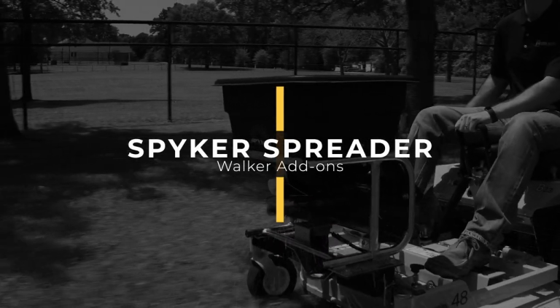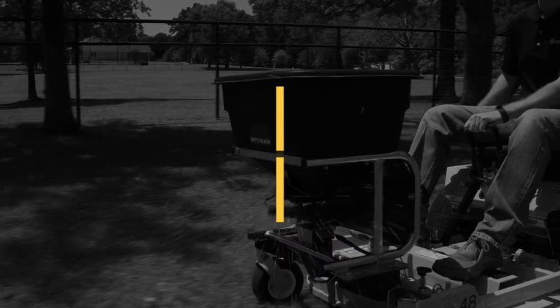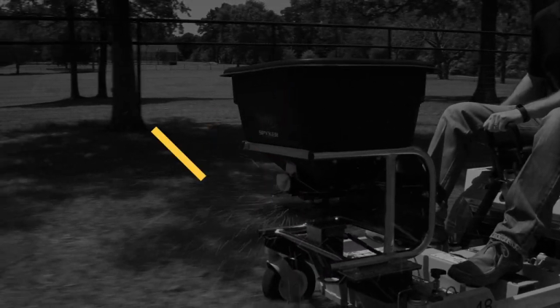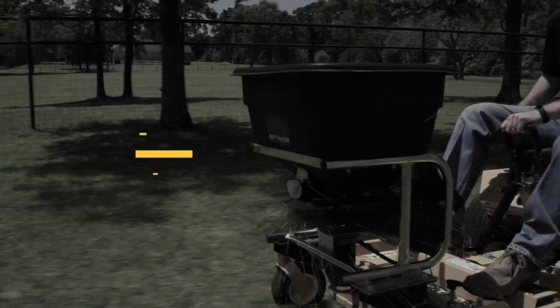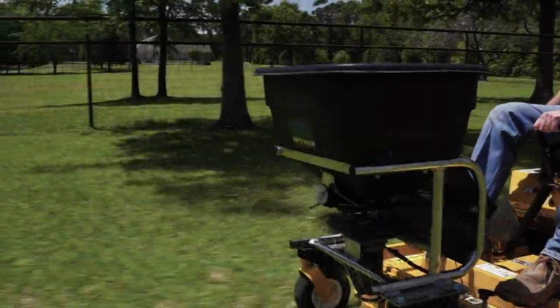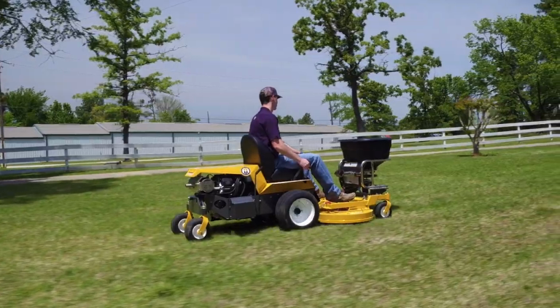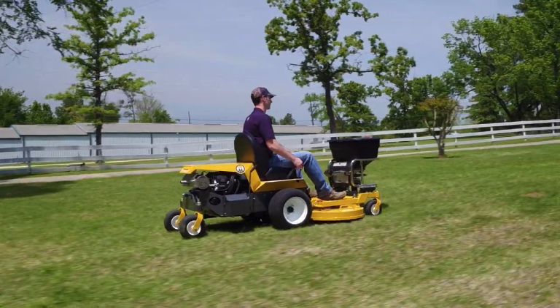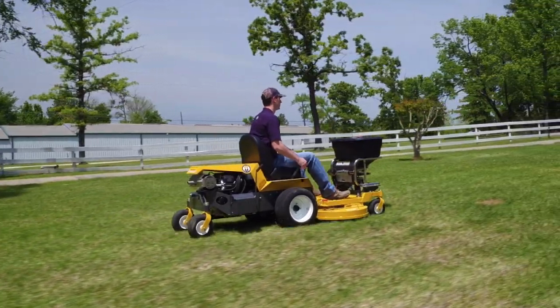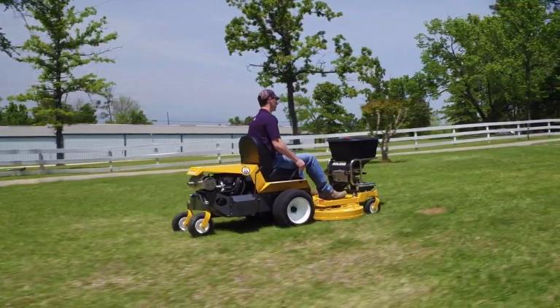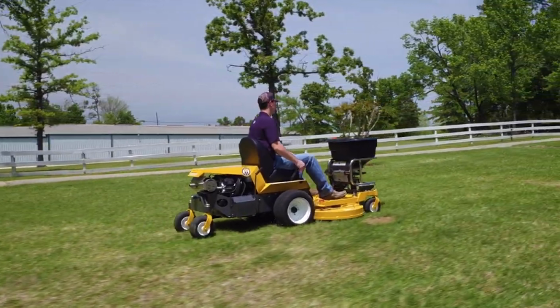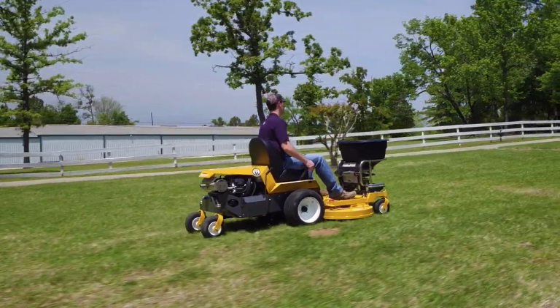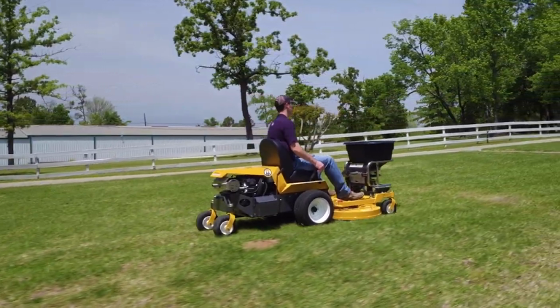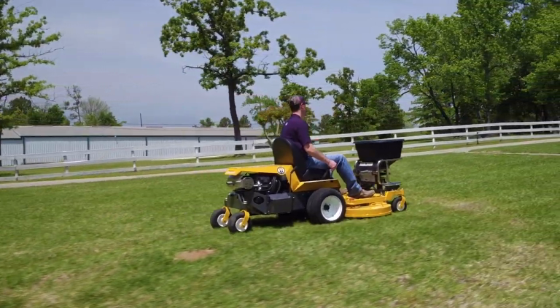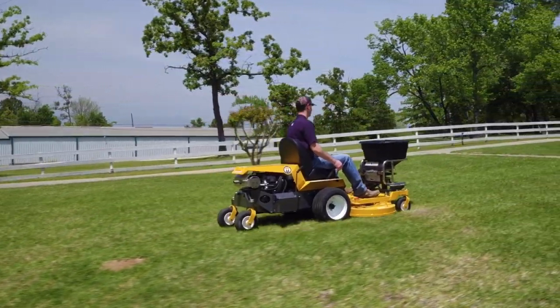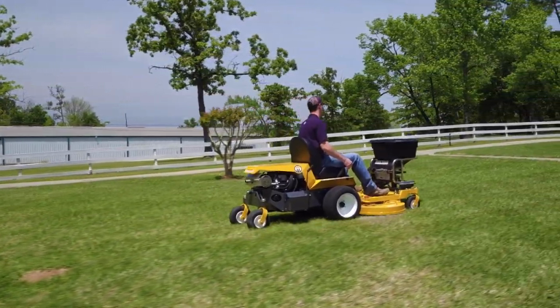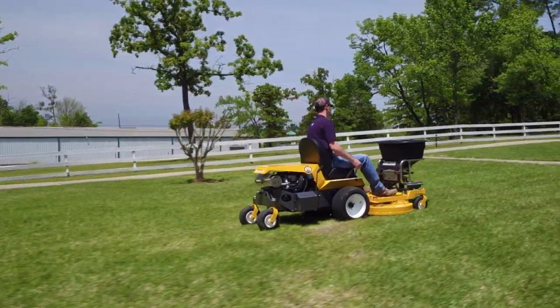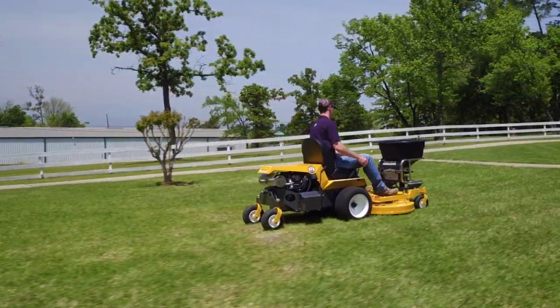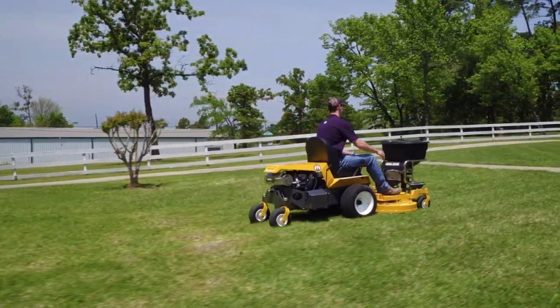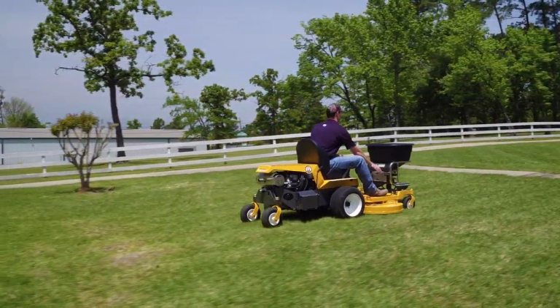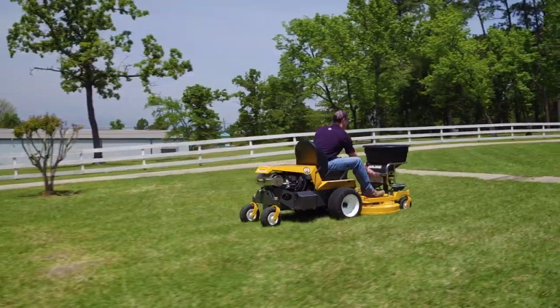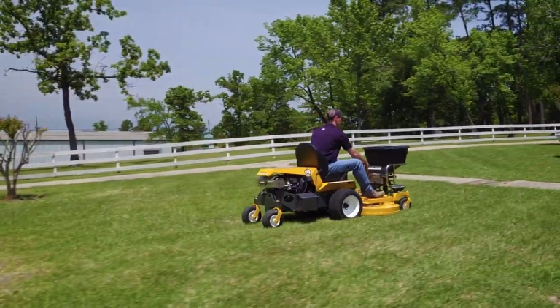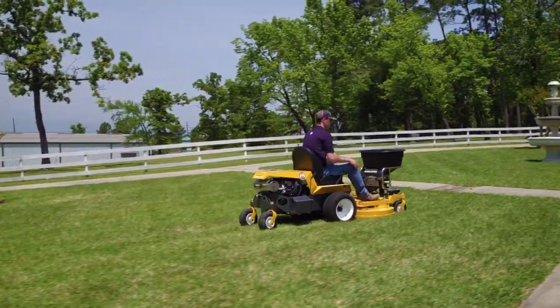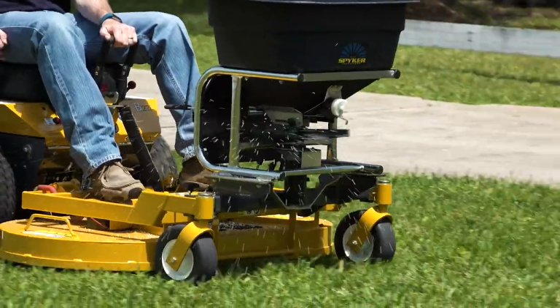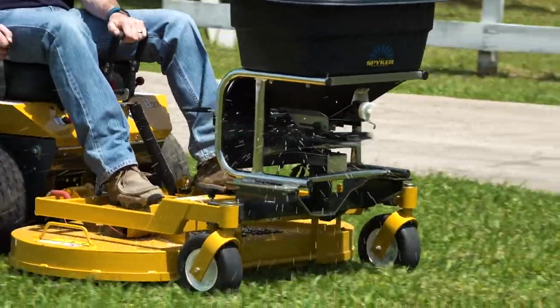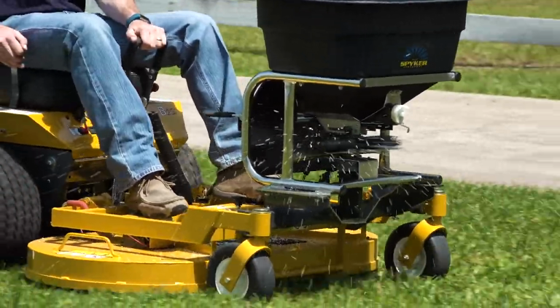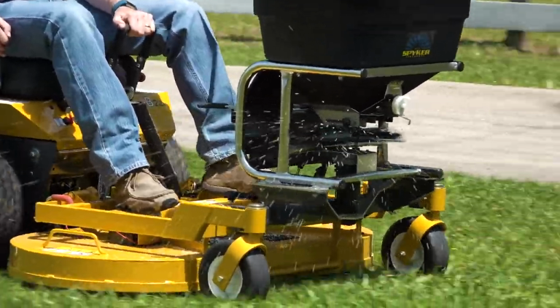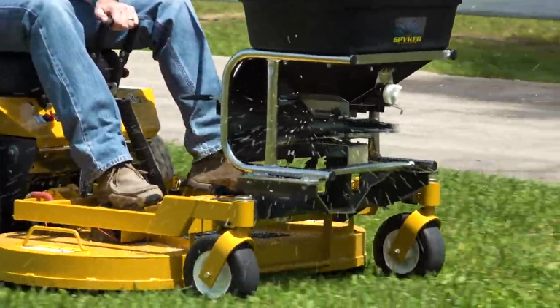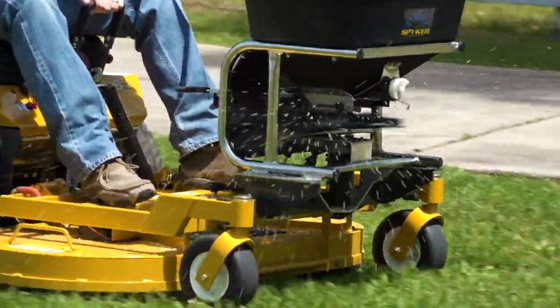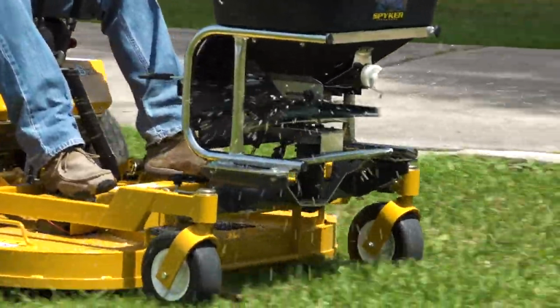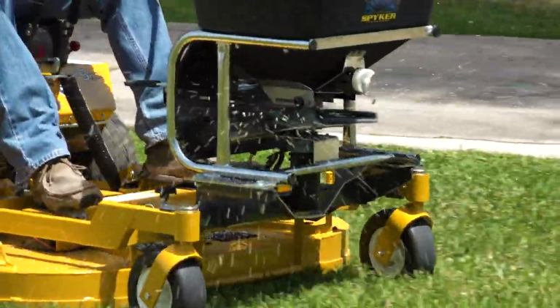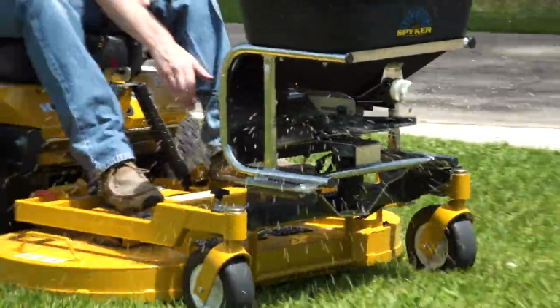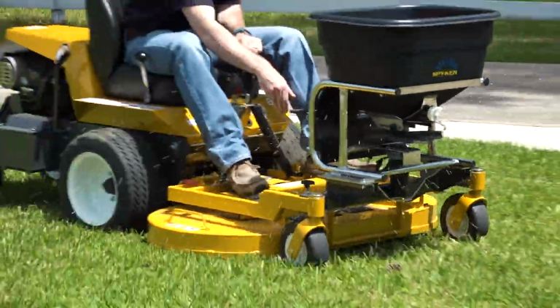Using the Walker mower to quickly and evenly spread fertilizer, grass seed, sand, and salt is now easy to do with the Walker Spreader attachment featuring the Spiker Pro Series Spreader.